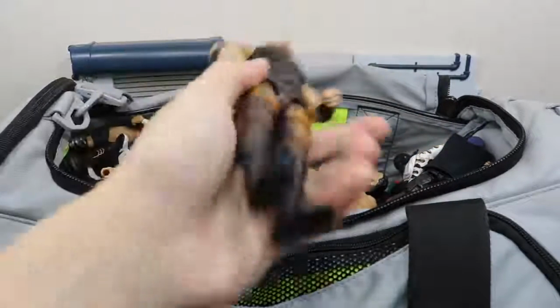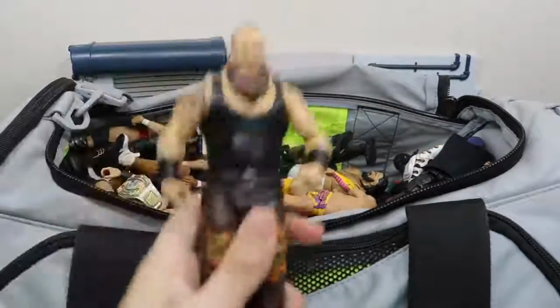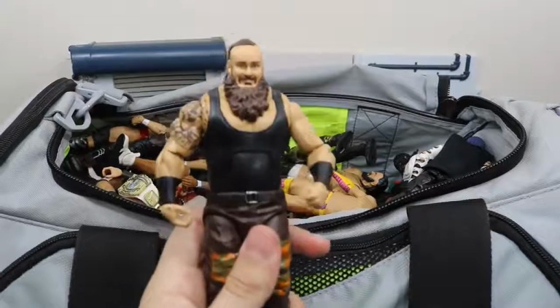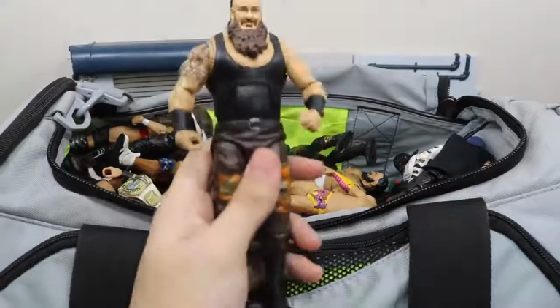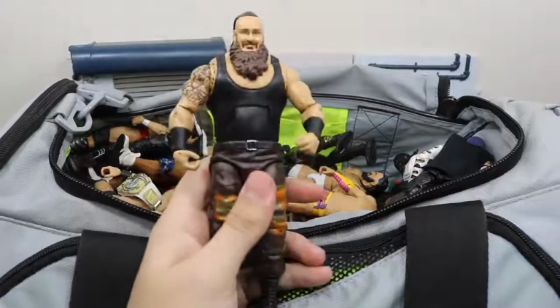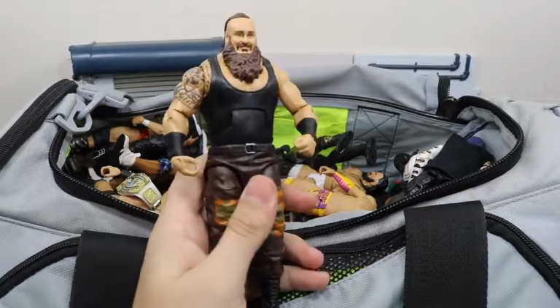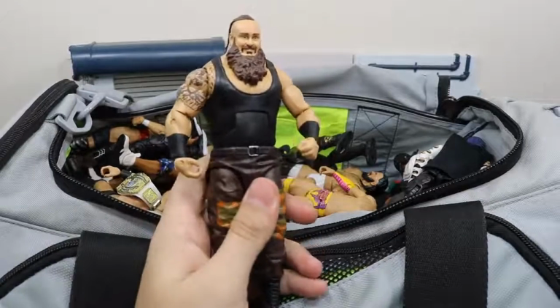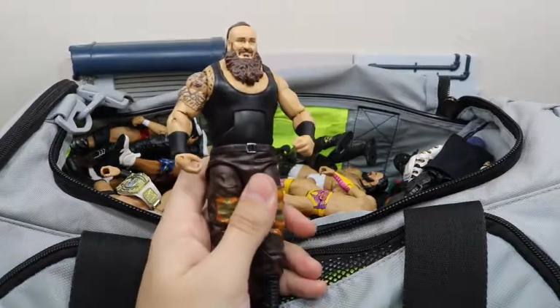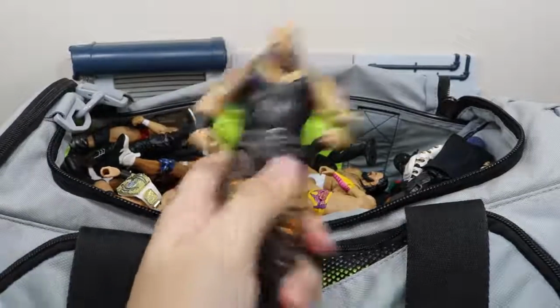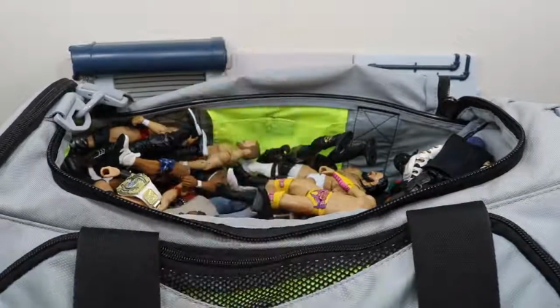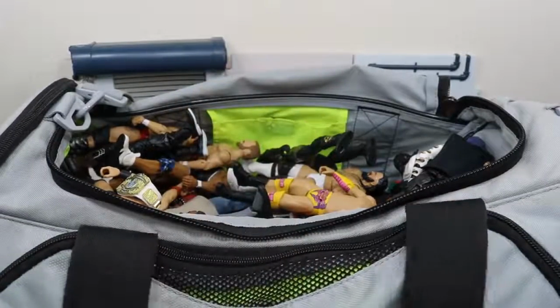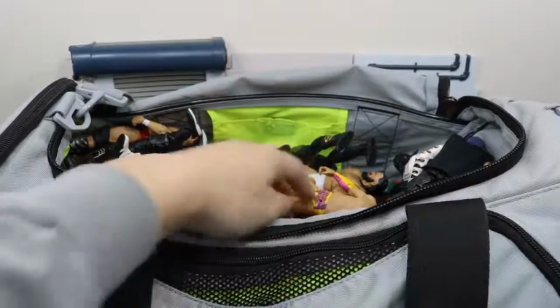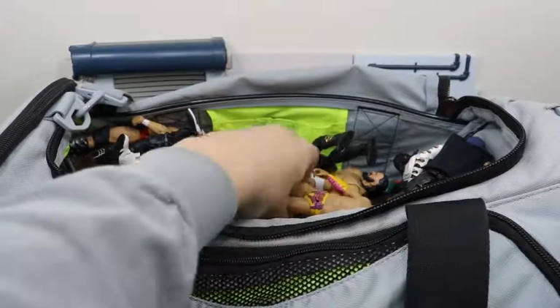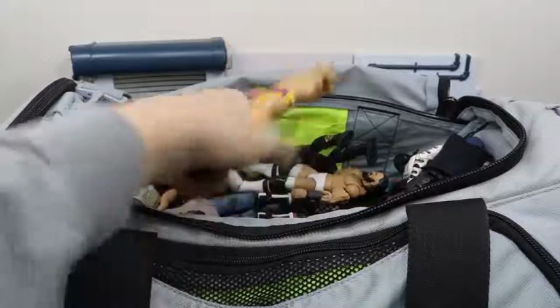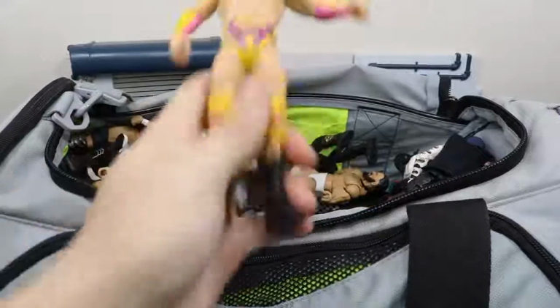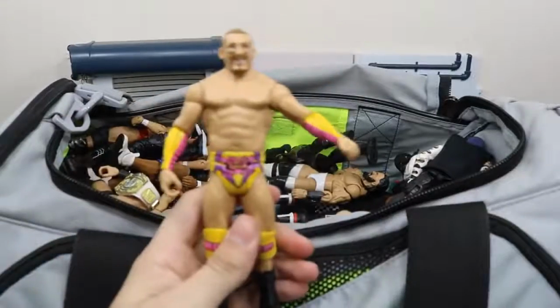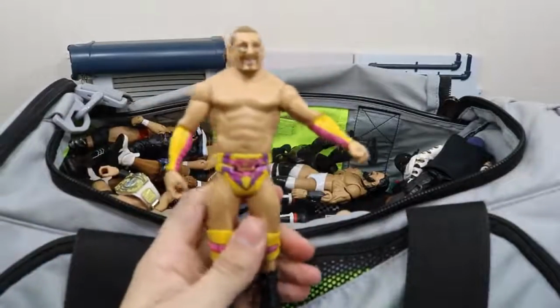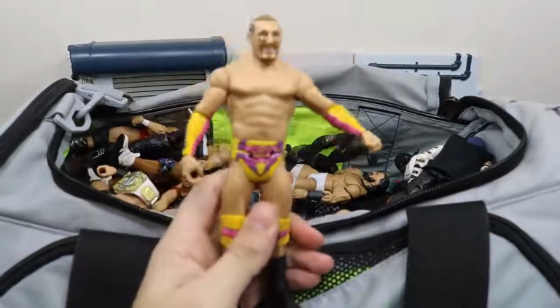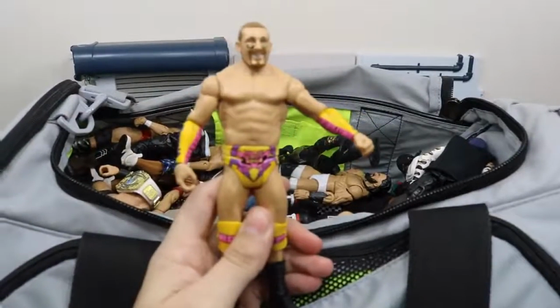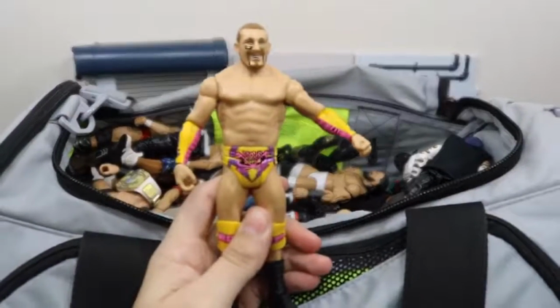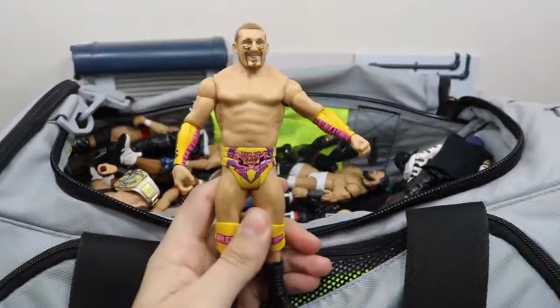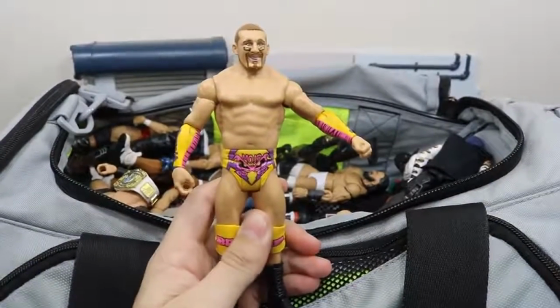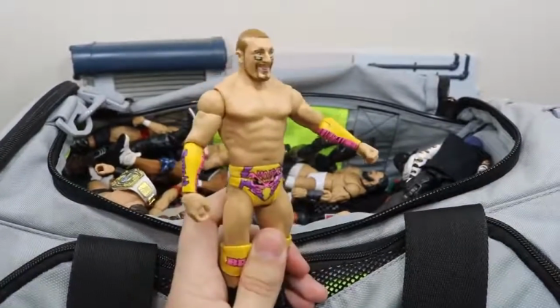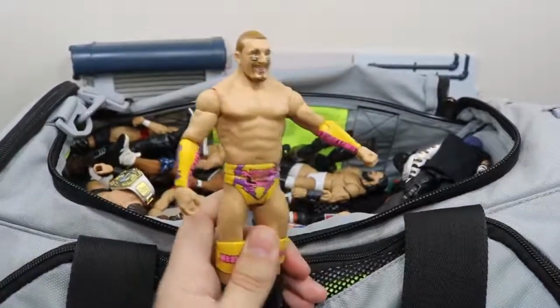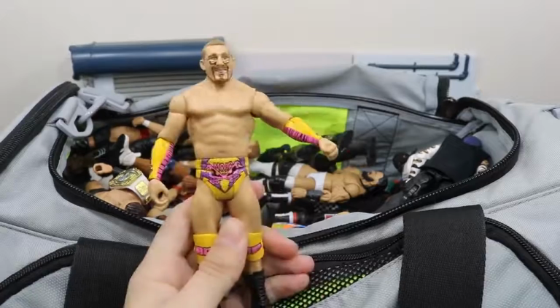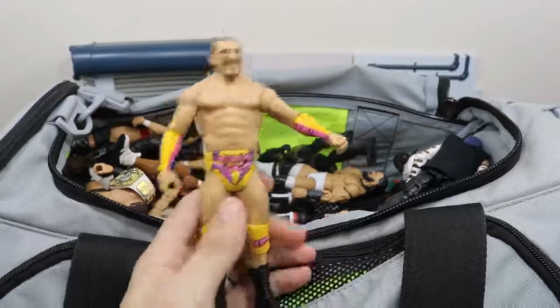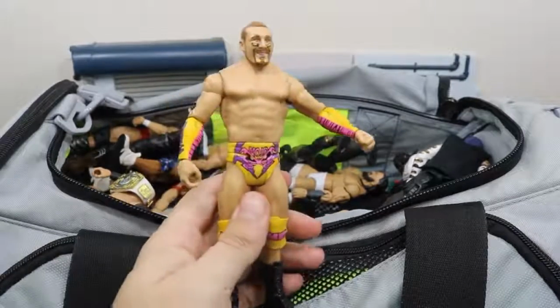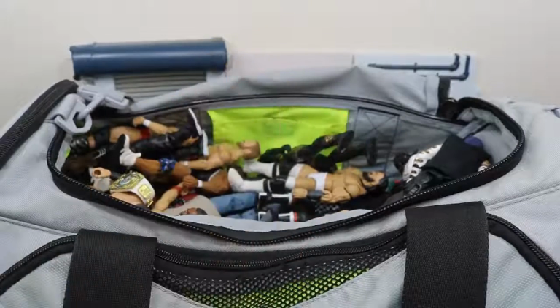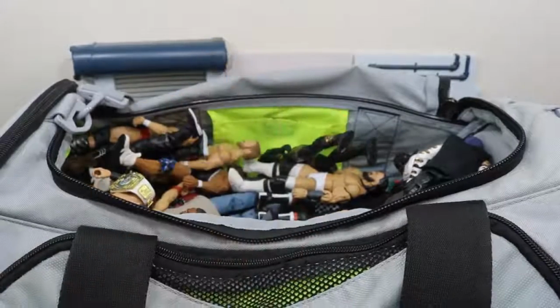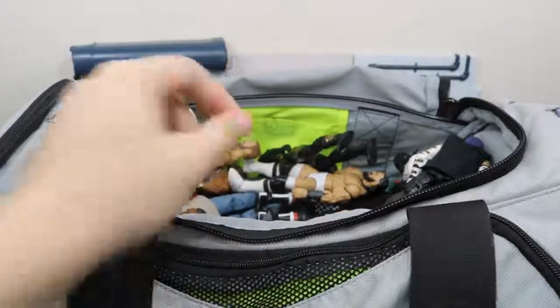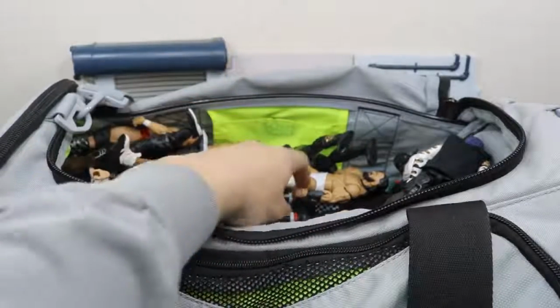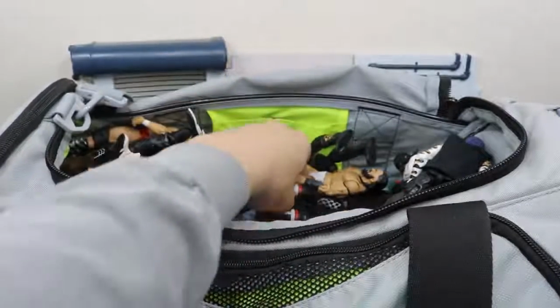Next up we have the Elite 52 Braun Strowman looking awesome — he had a strong performance last night on Monday Night Raw. Next up we have Mojo Rawley. Cannot wait to get an elite of him. I actually like him — I liked him better as a face though. Everybody hates him but I enjoyed his face run.